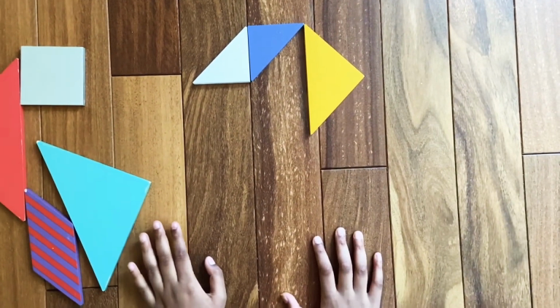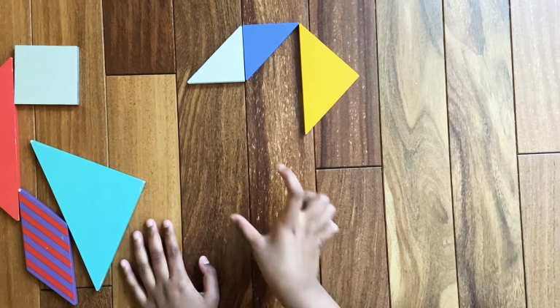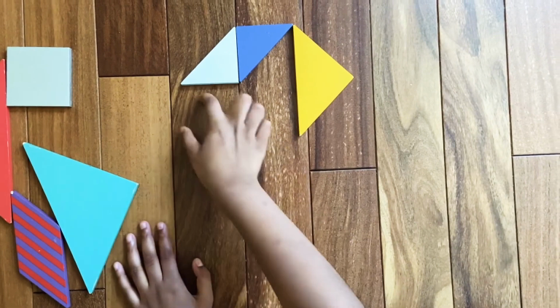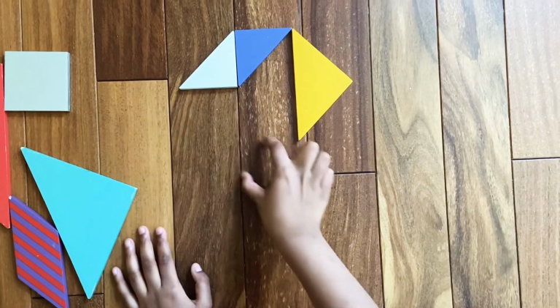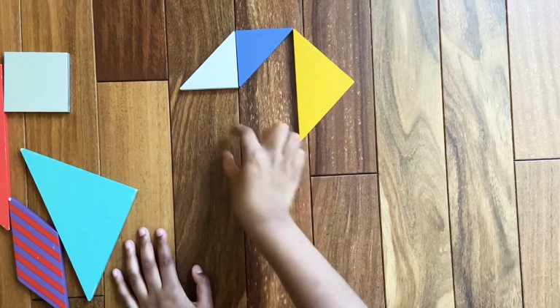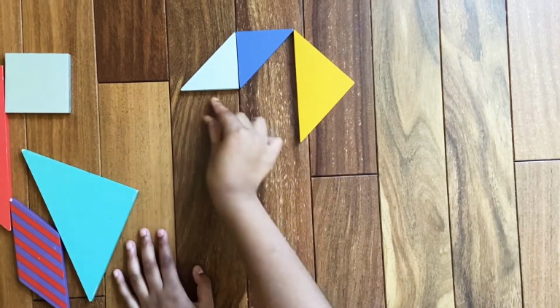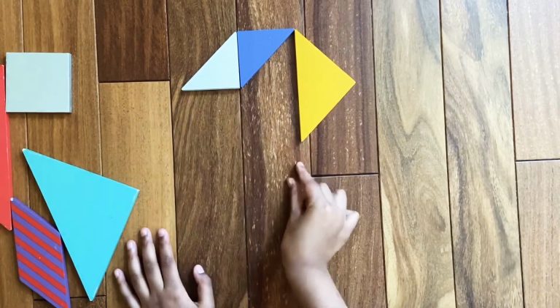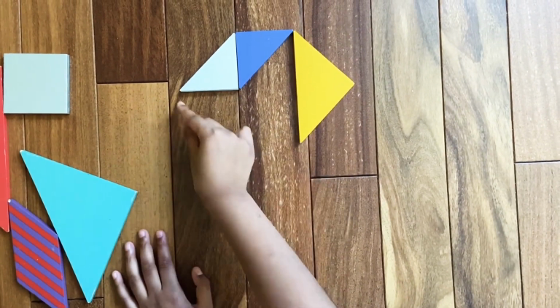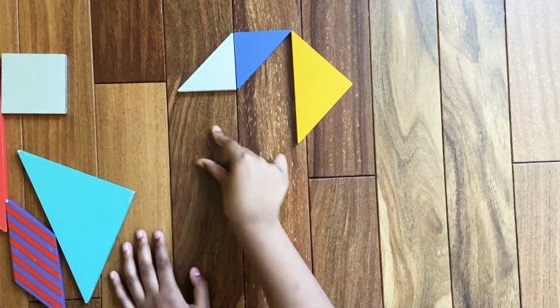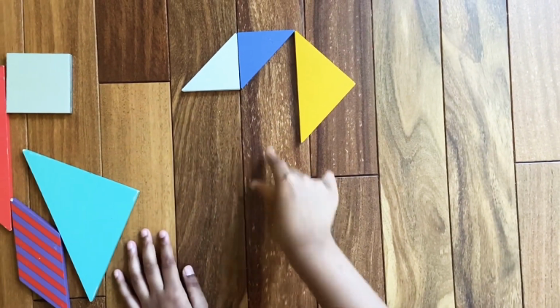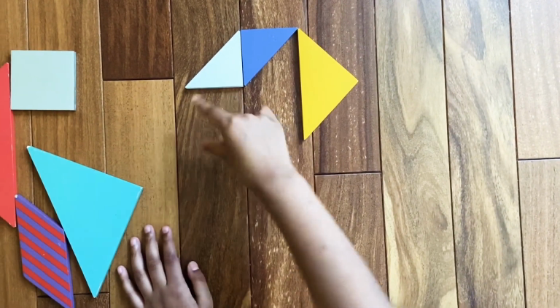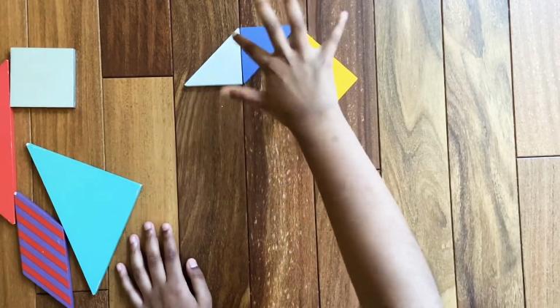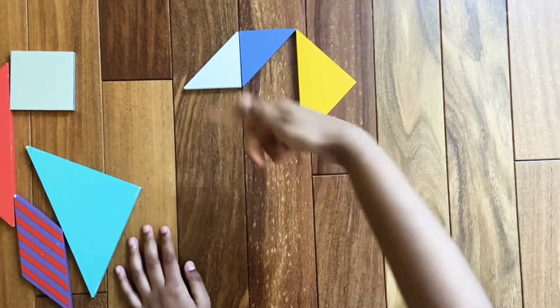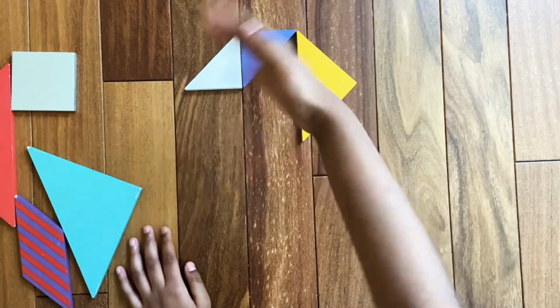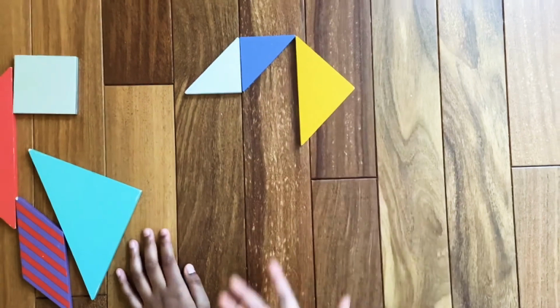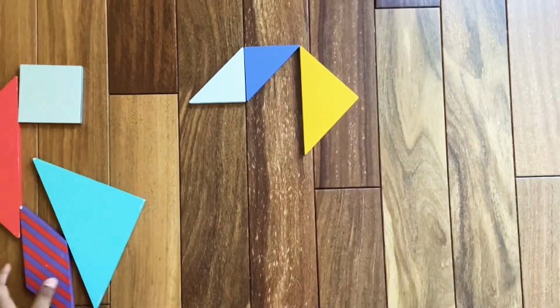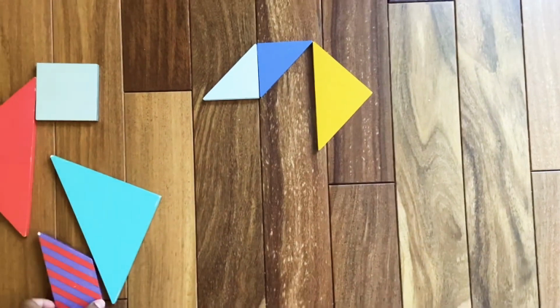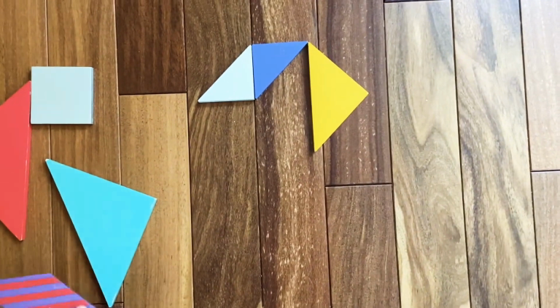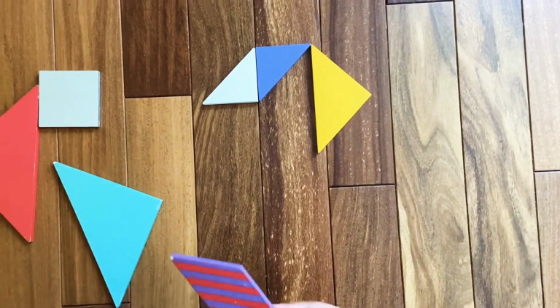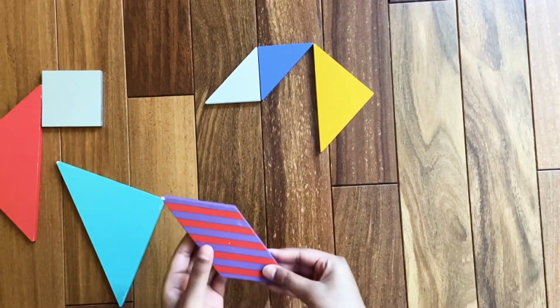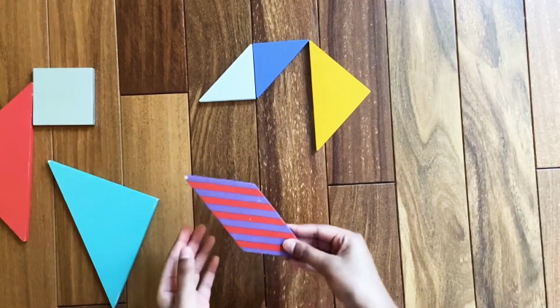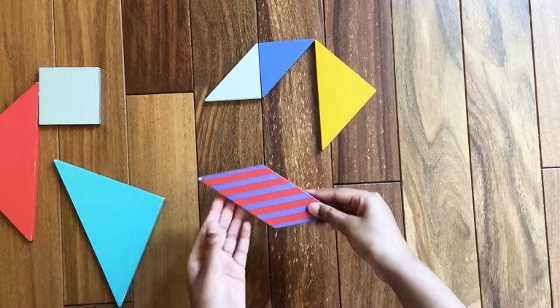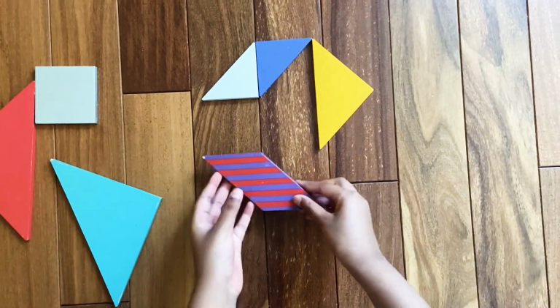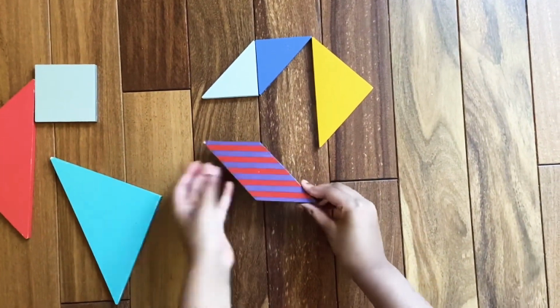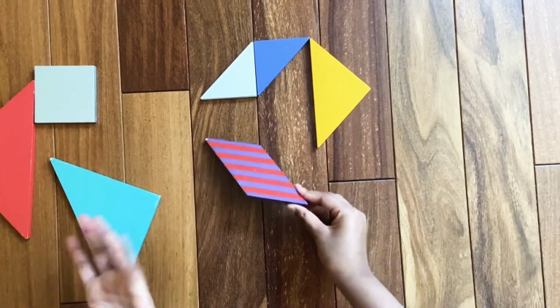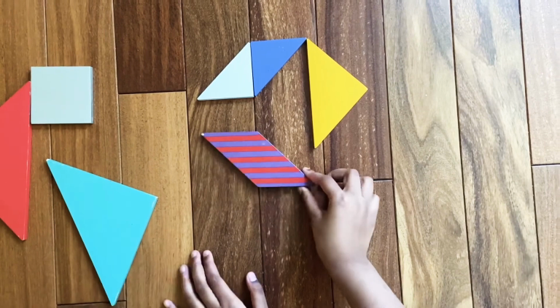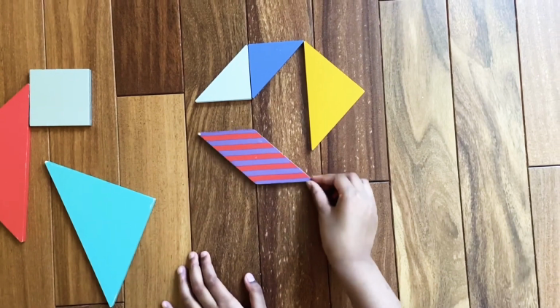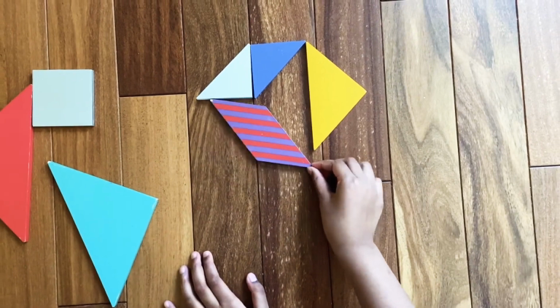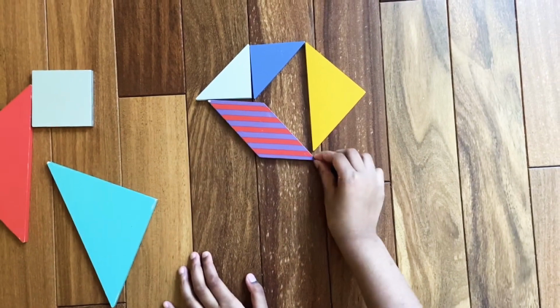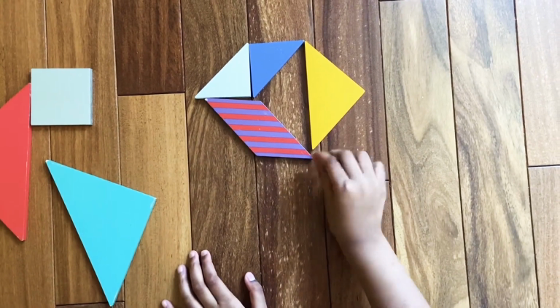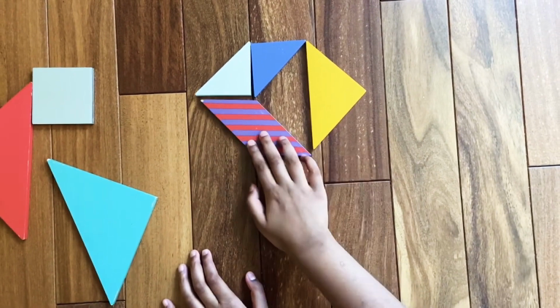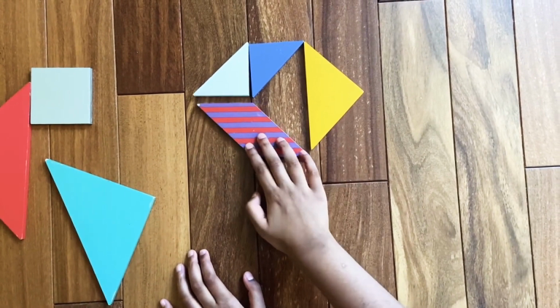Now we're going to need the parallelogram to make the connection. Assemble the parallelogram like this.